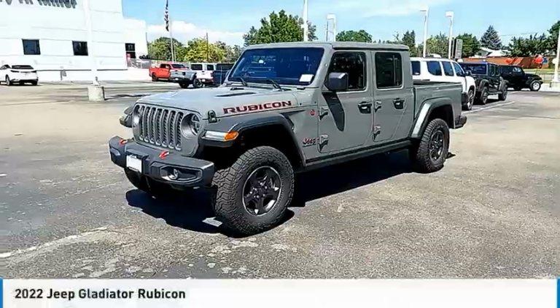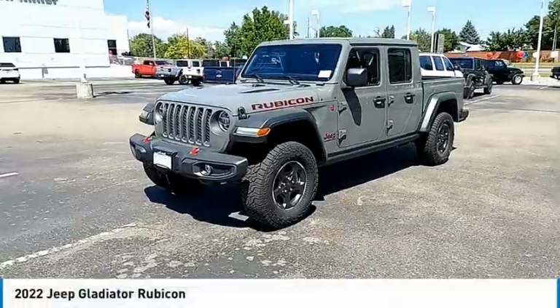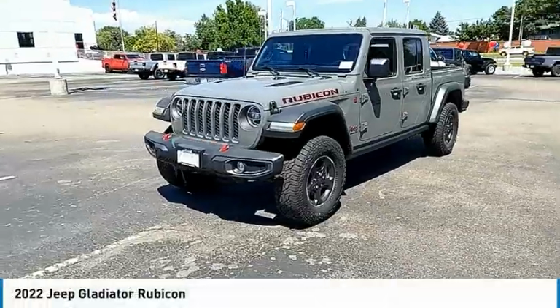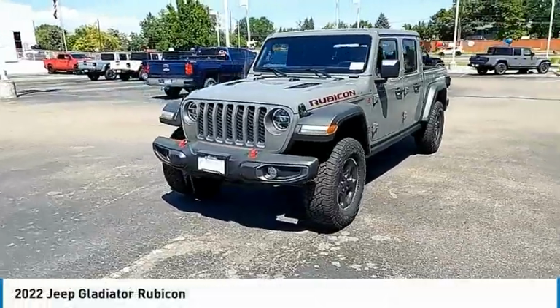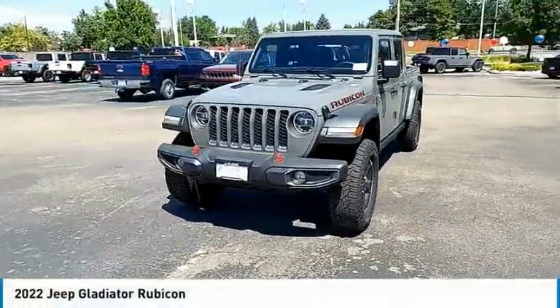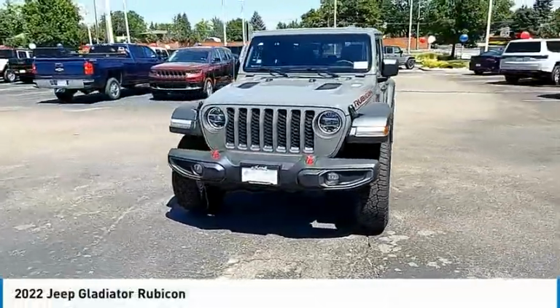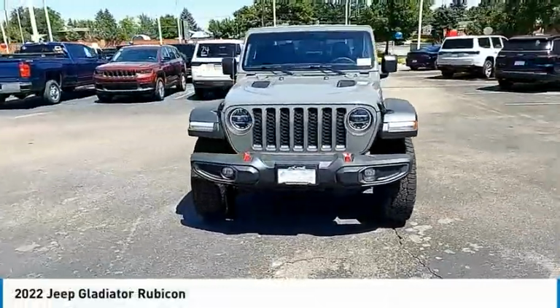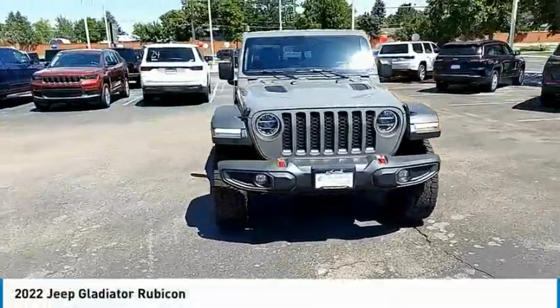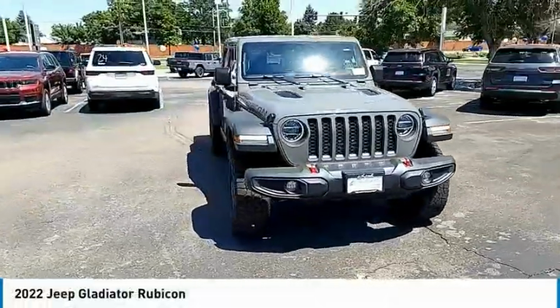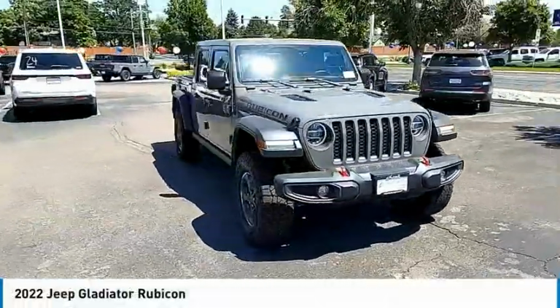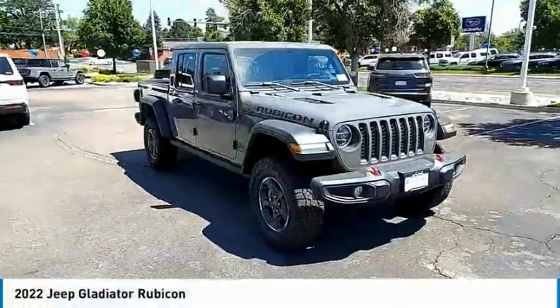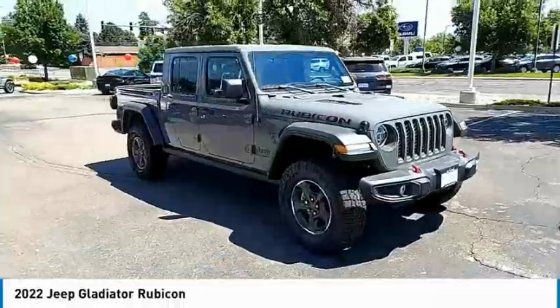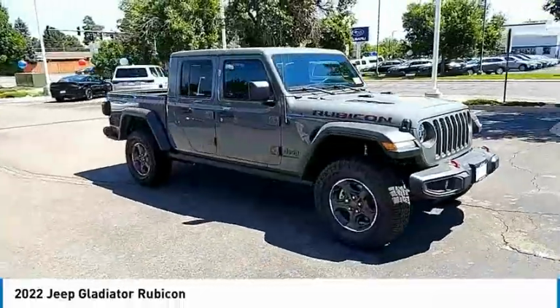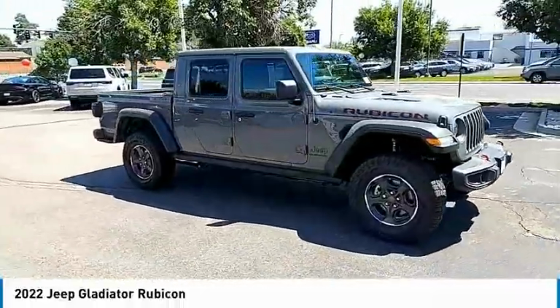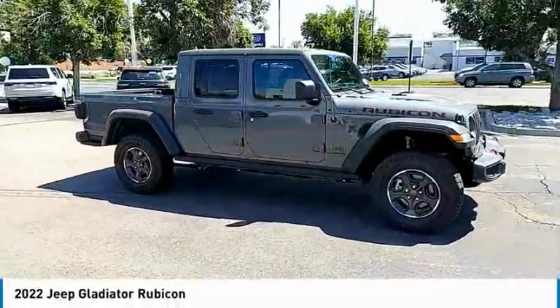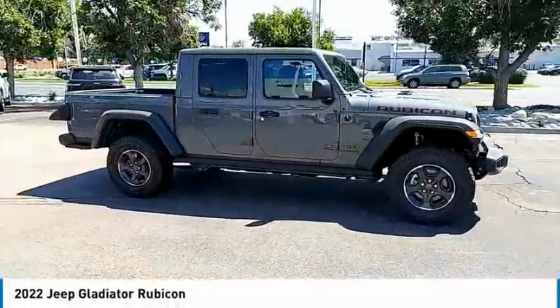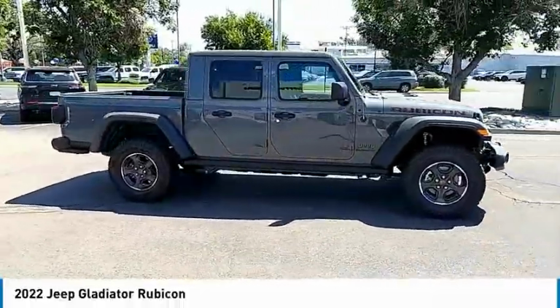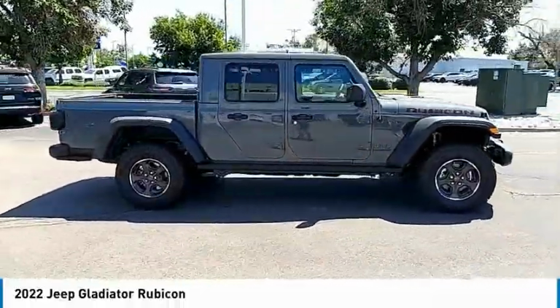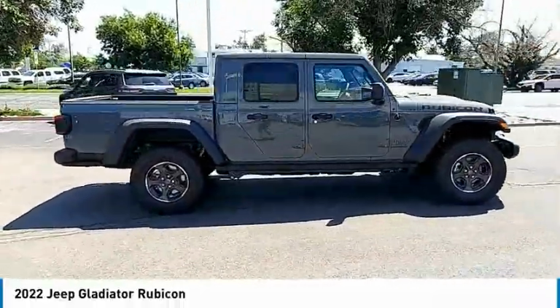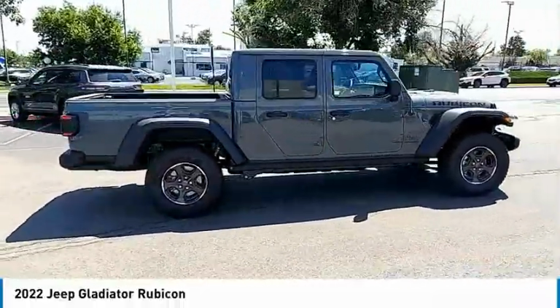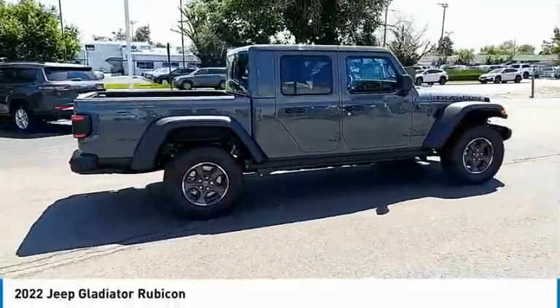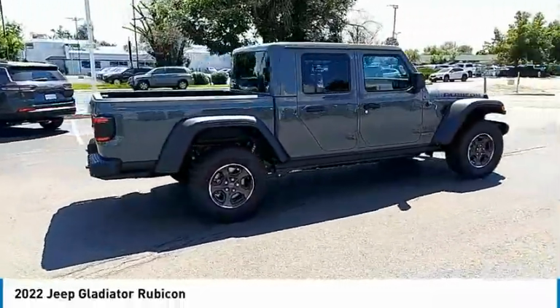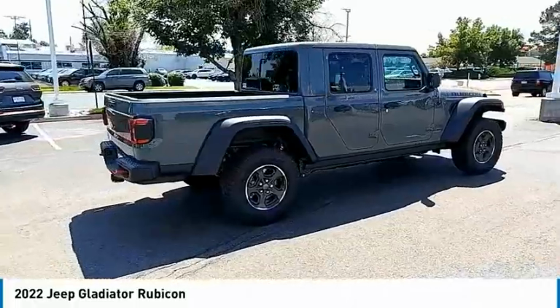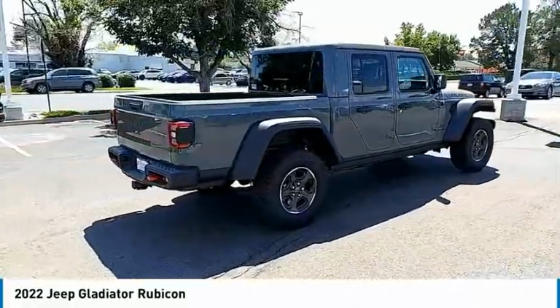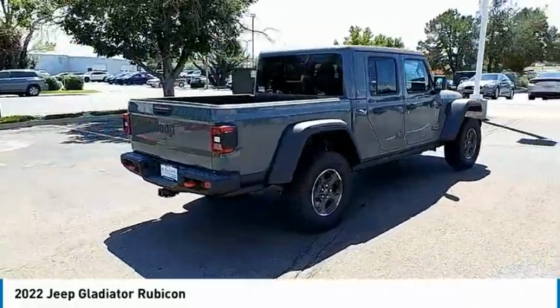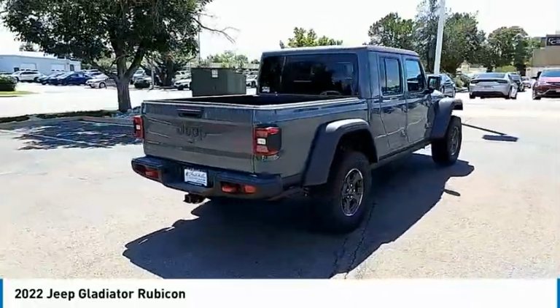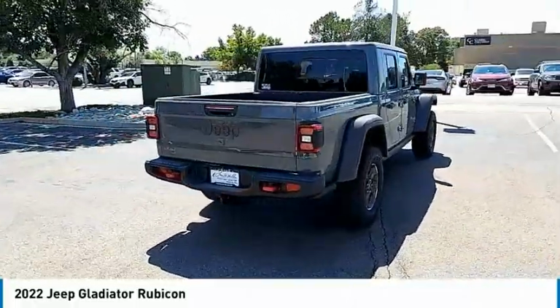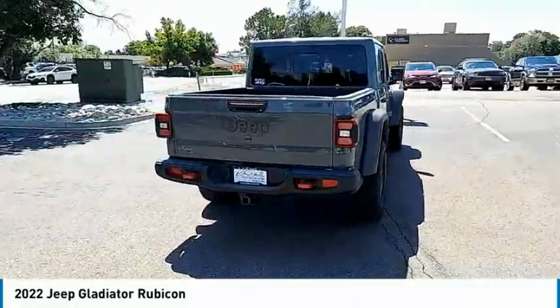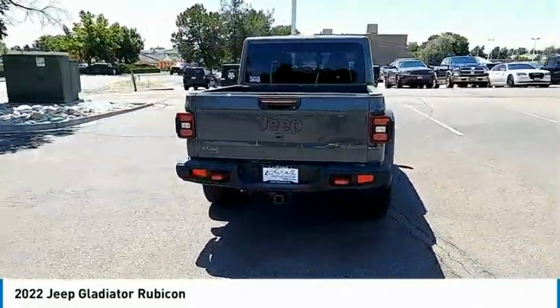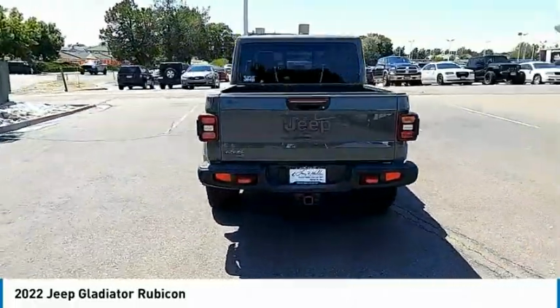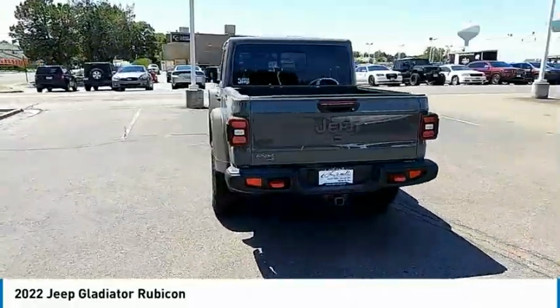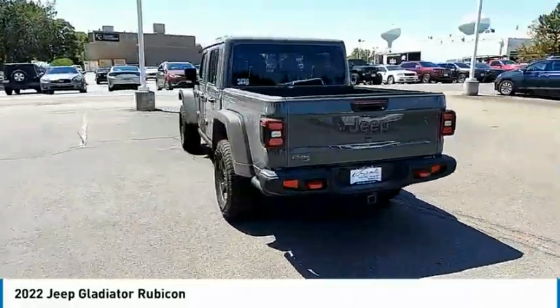We are pleased to show you the 2022 Gladiator. The Jeep Gladiator is just the off-road truck that Jeep fans have been waiting on. Enjoy the functionality of a truck while retaining the off-road capability. You'll fall in love with this Jeep Gladiator.